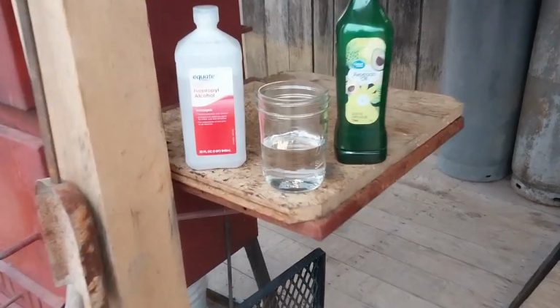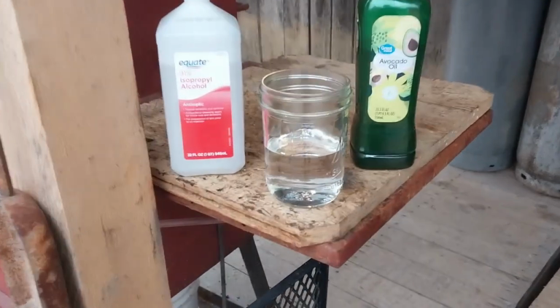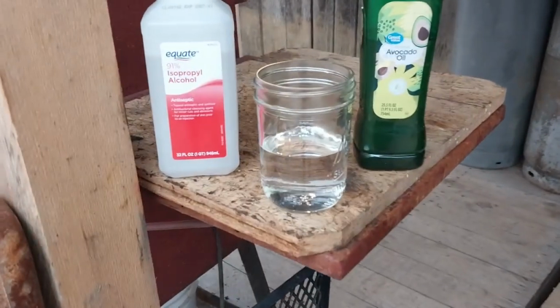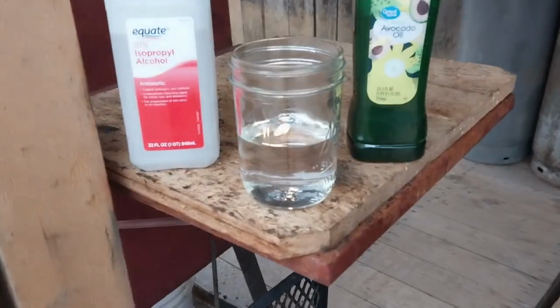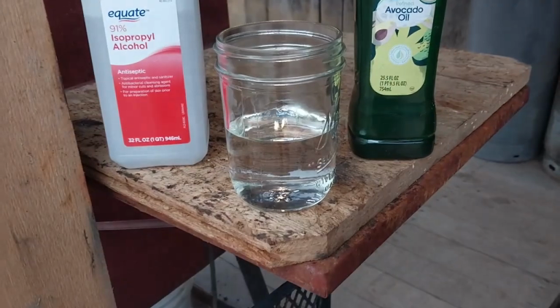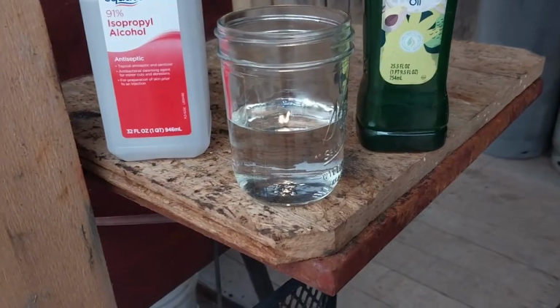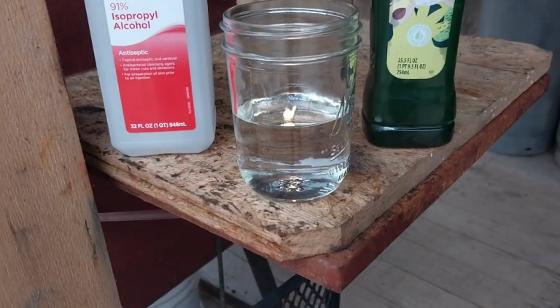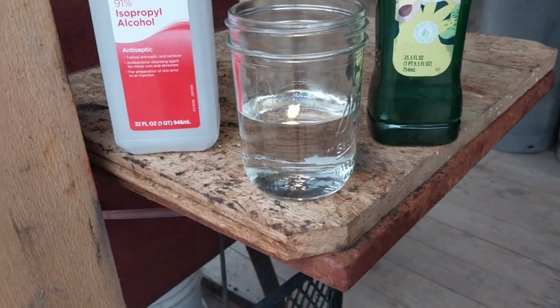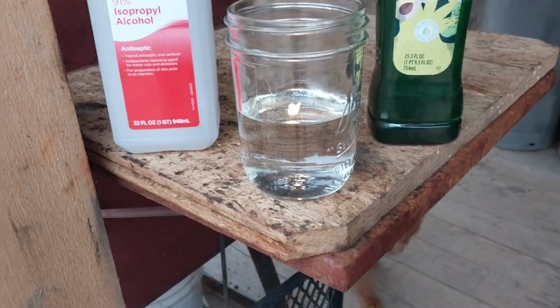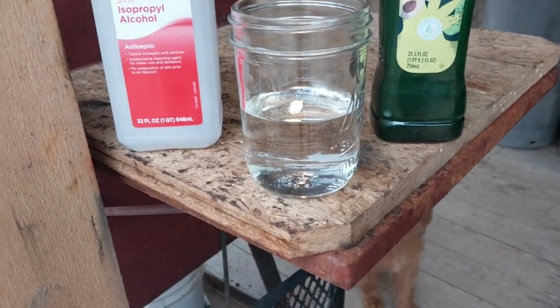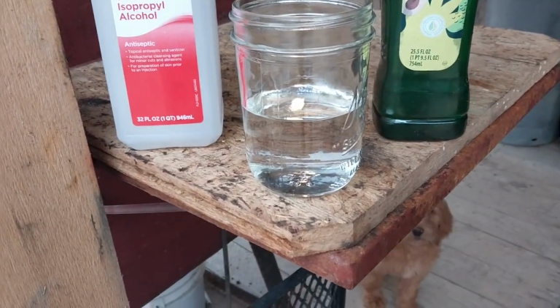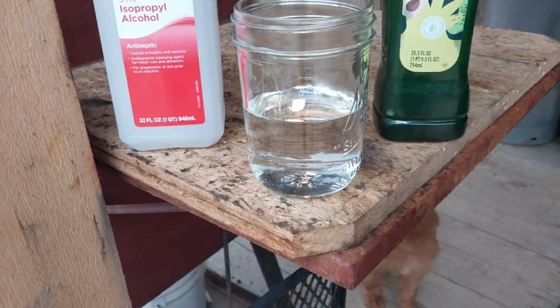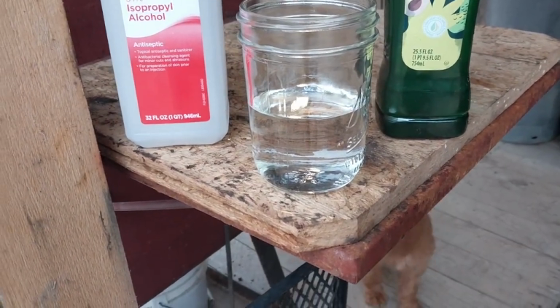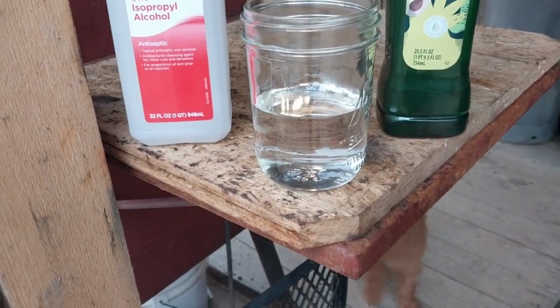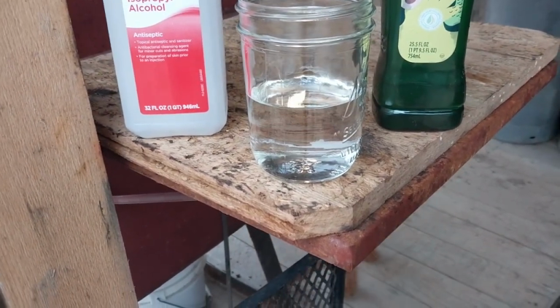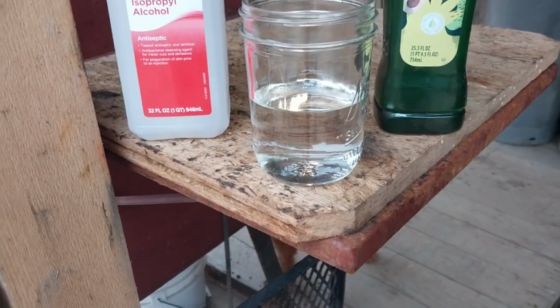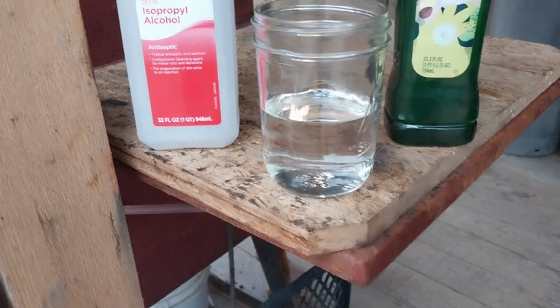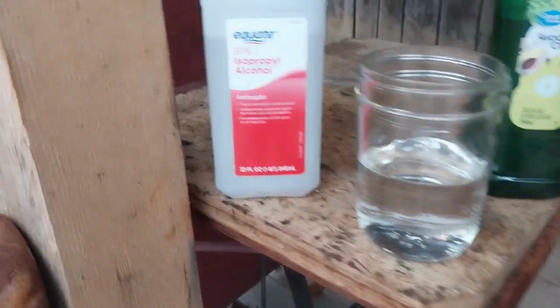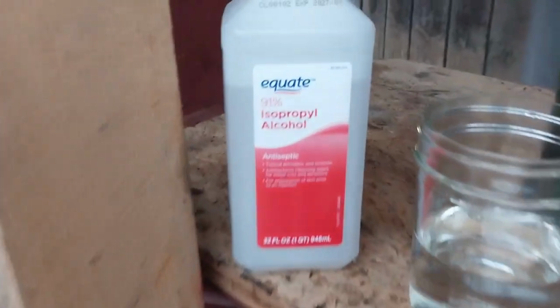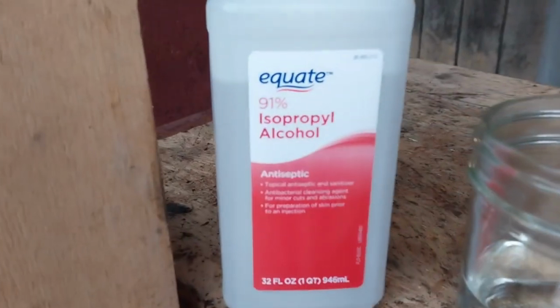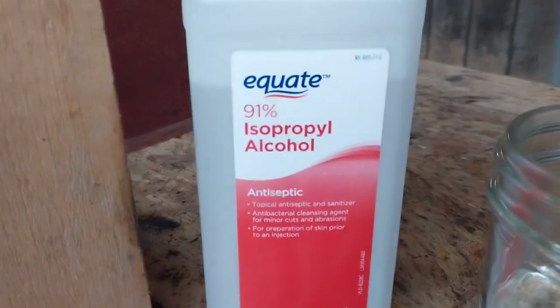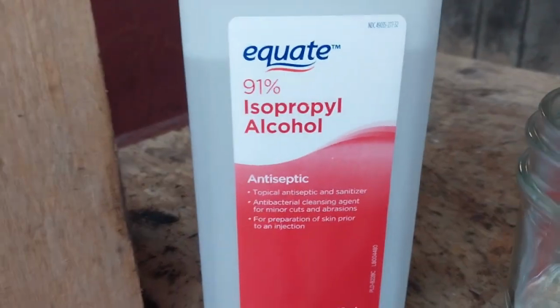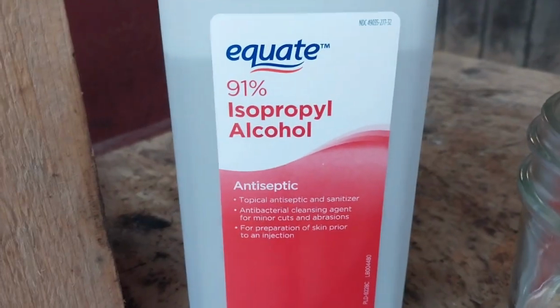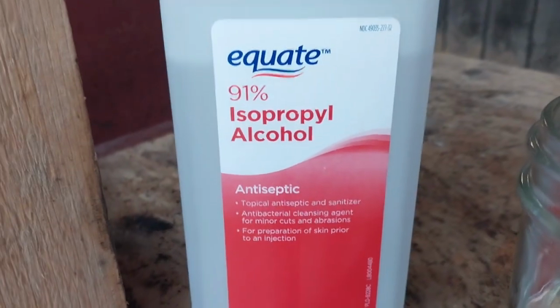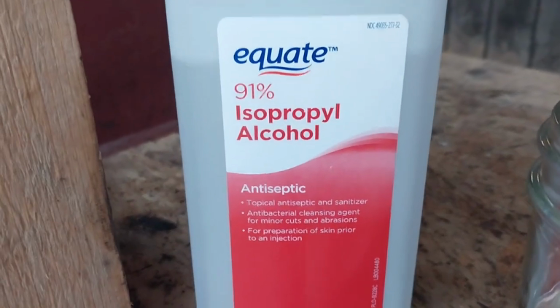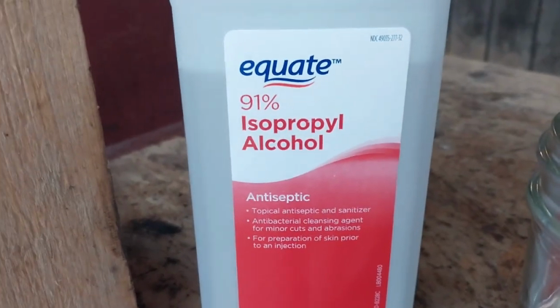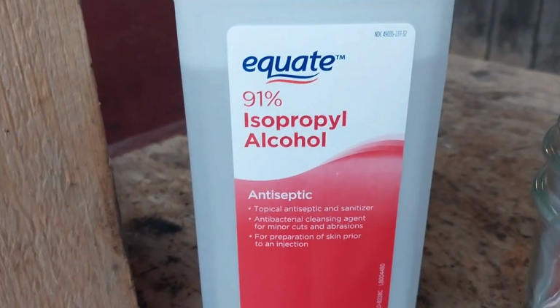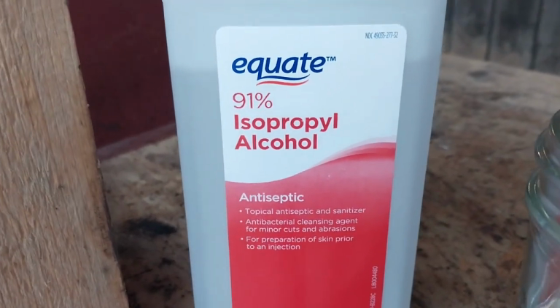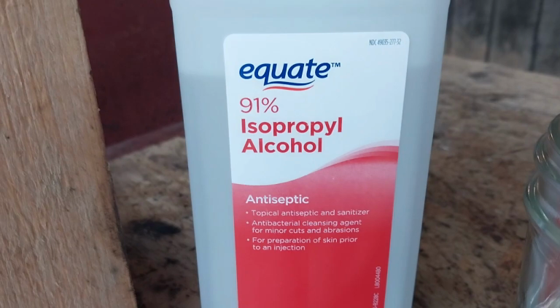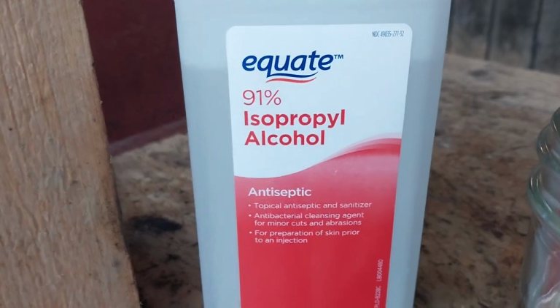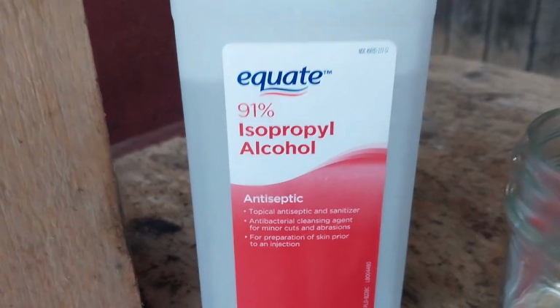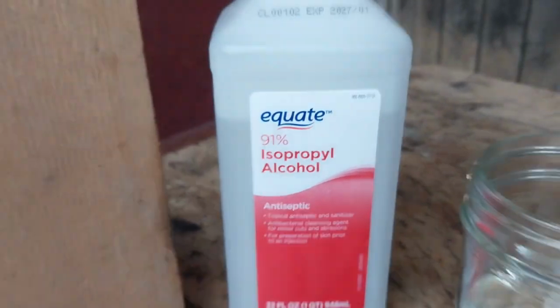And today is one more method. This is a very clean-smelling approach. You go to Walmart and buy this — don't buy the 70%, buy the 91% isopropyl alcohol.